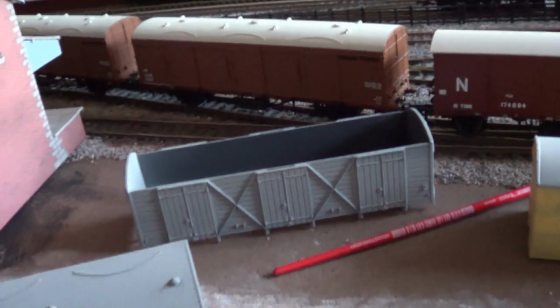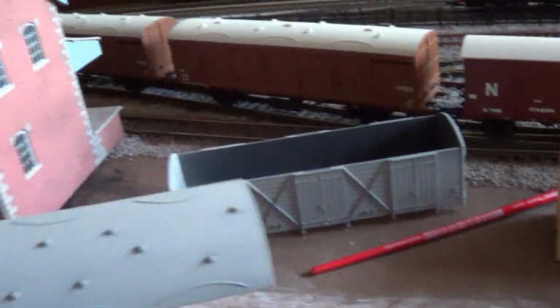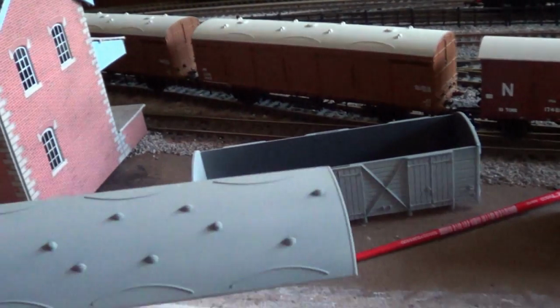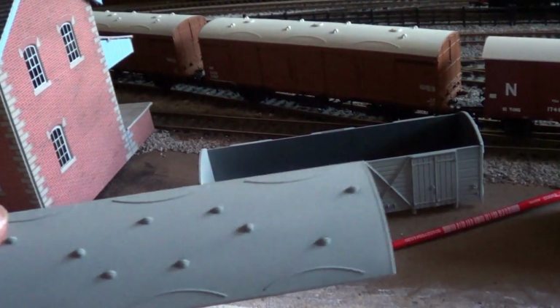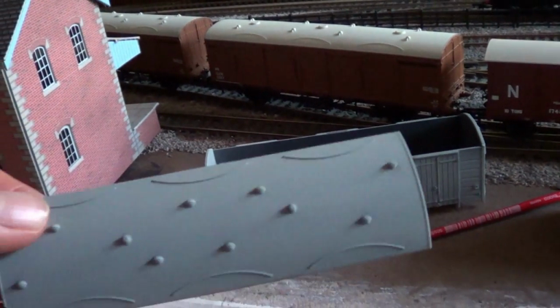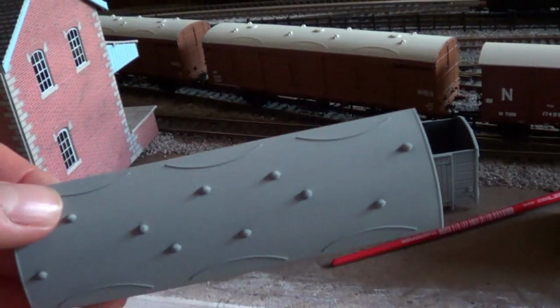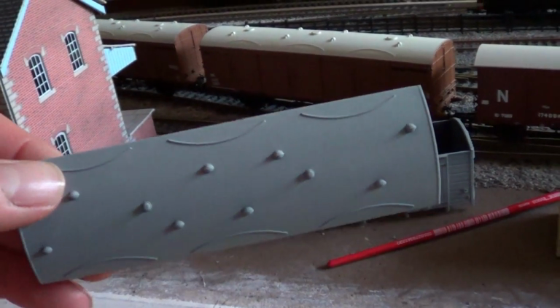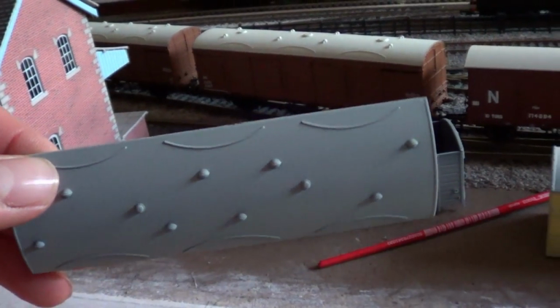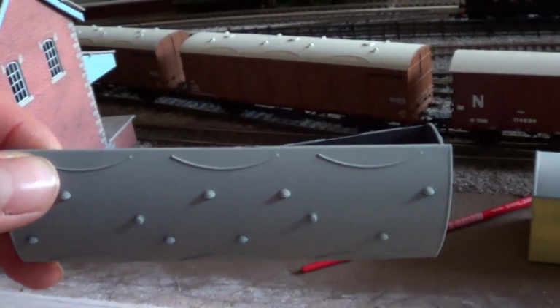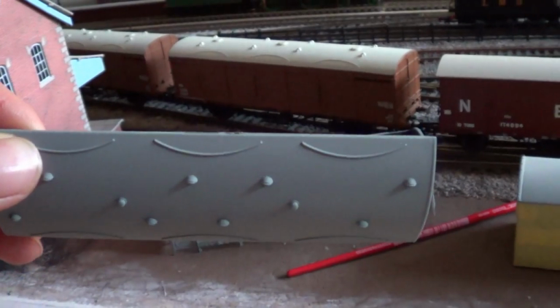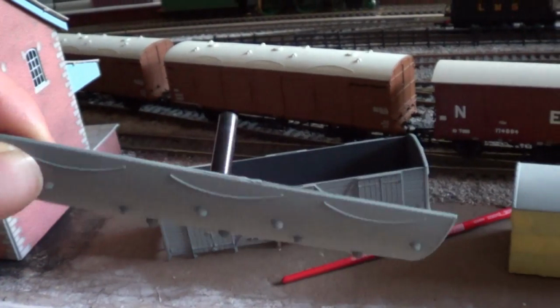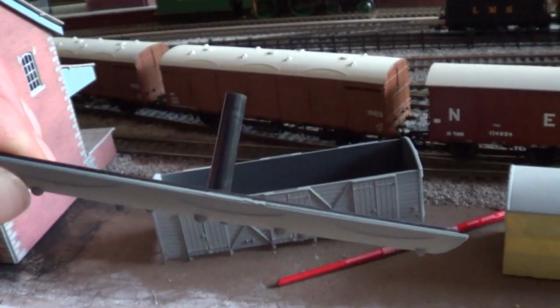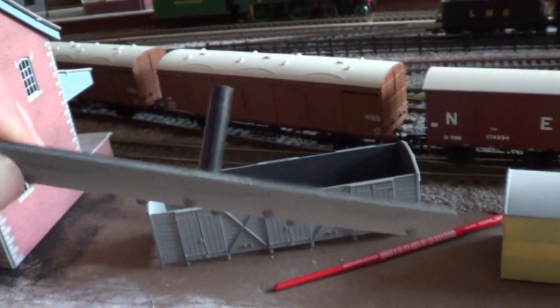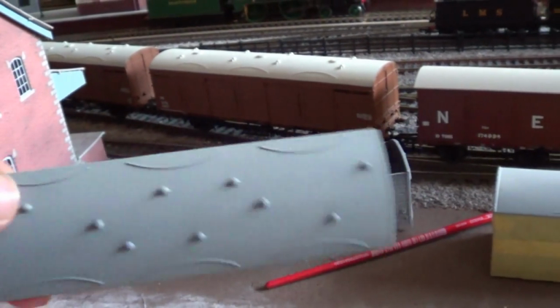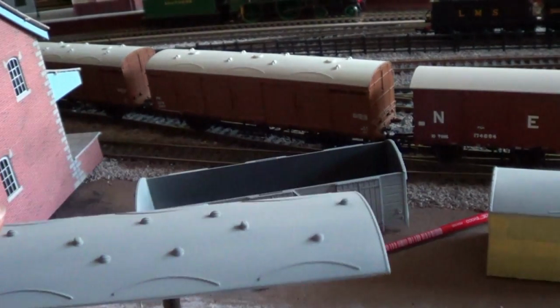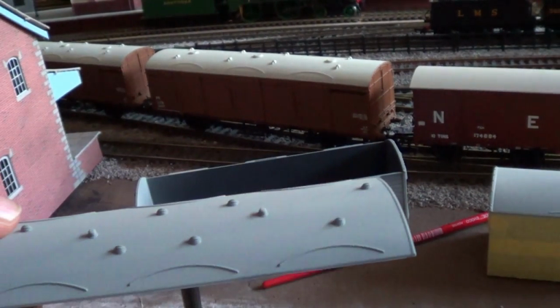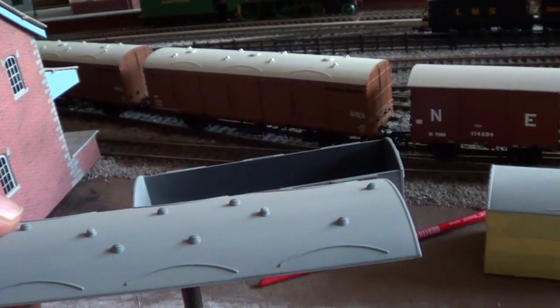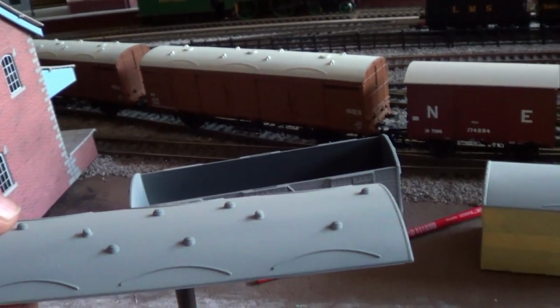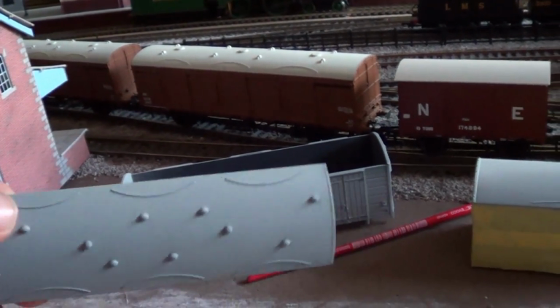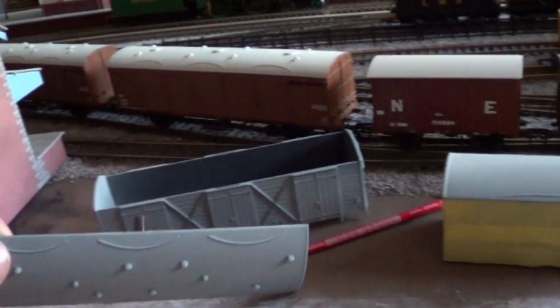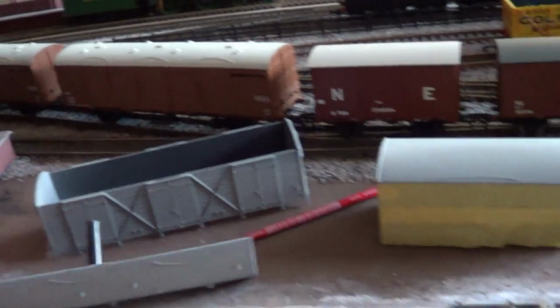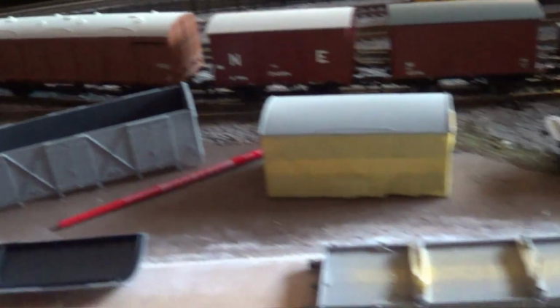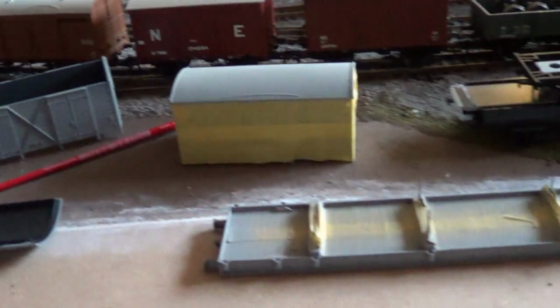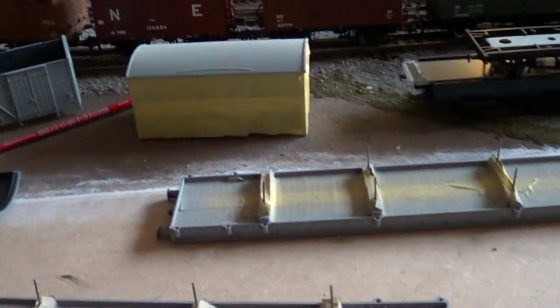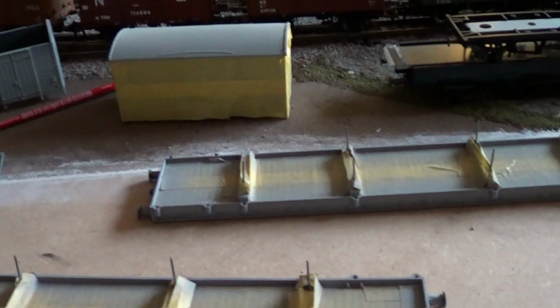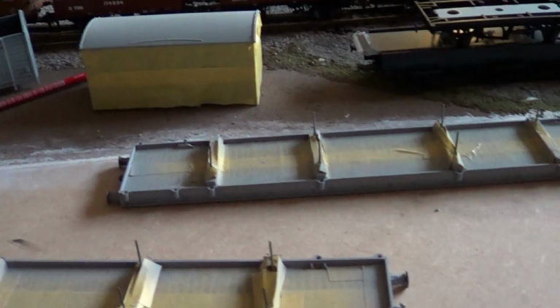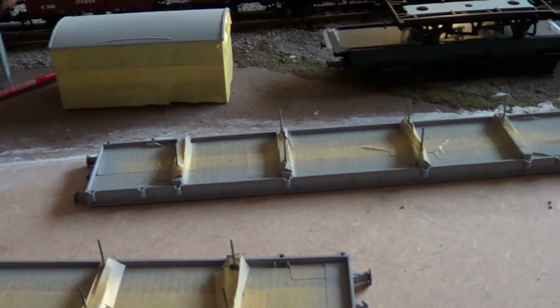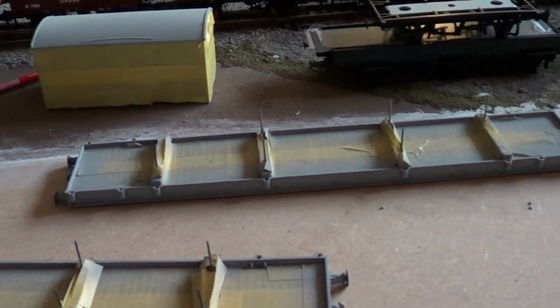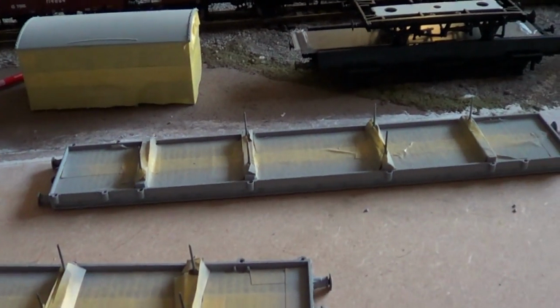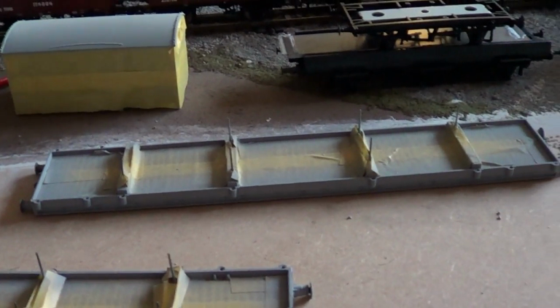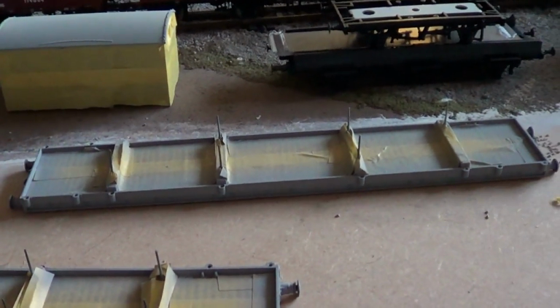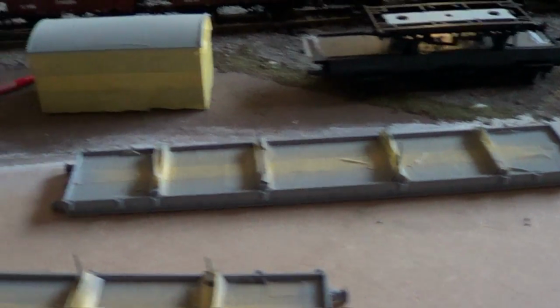I've masked all the way around that one, but with this one I don't have to because the roof comes off. So I'll be doing the roofs and spraying them tomorrow, and then I'll spray the sides of these ones as well.